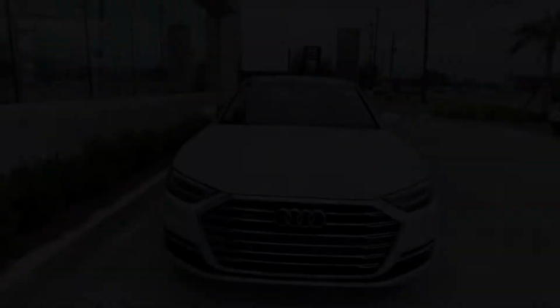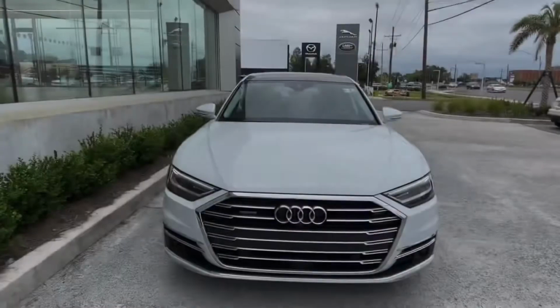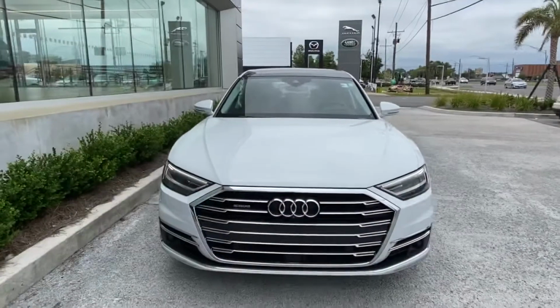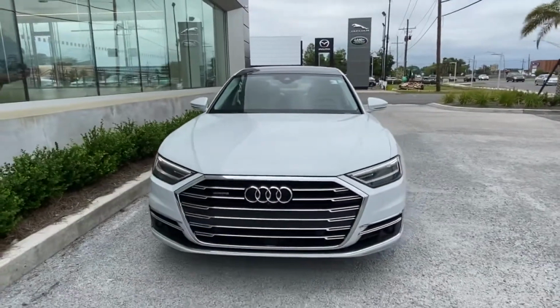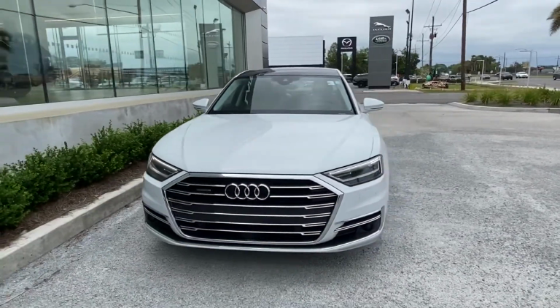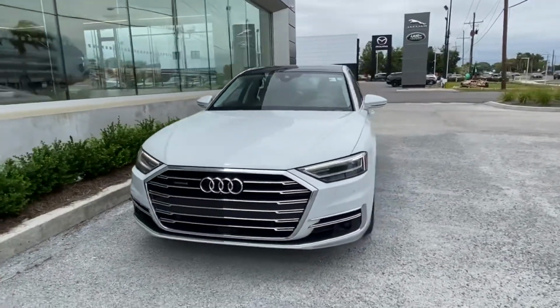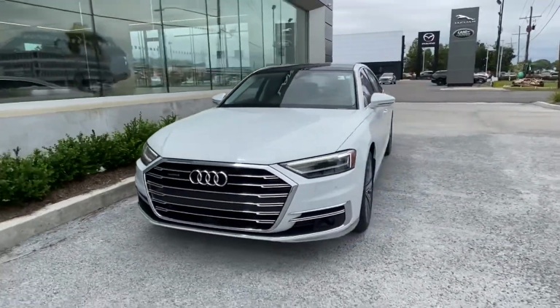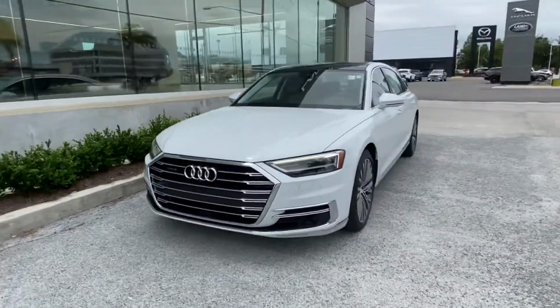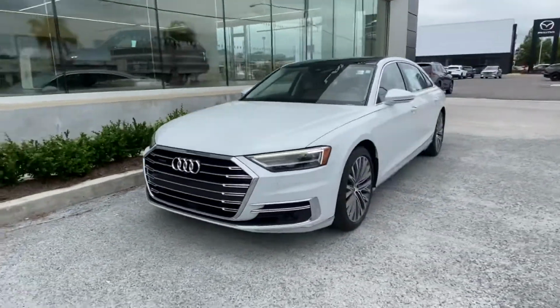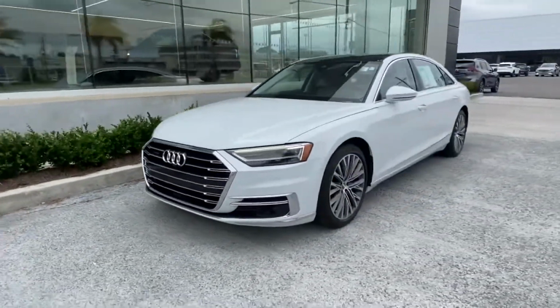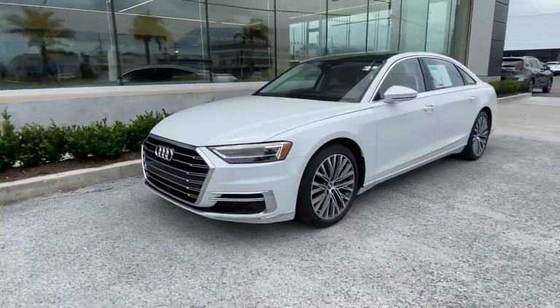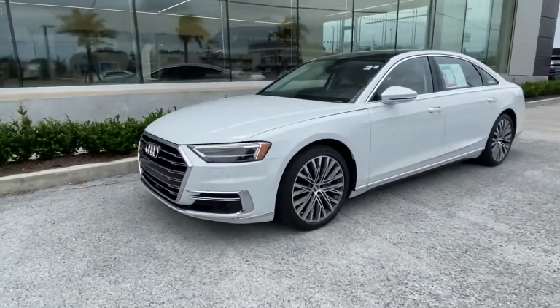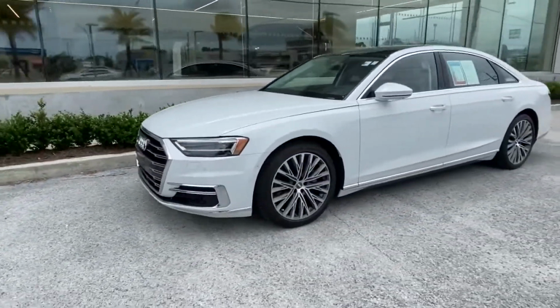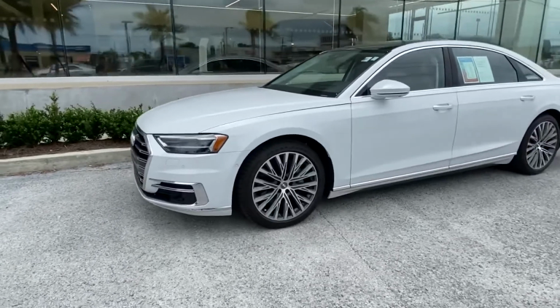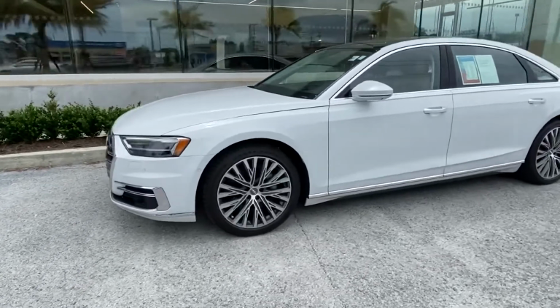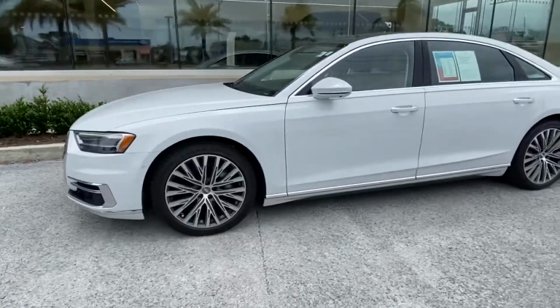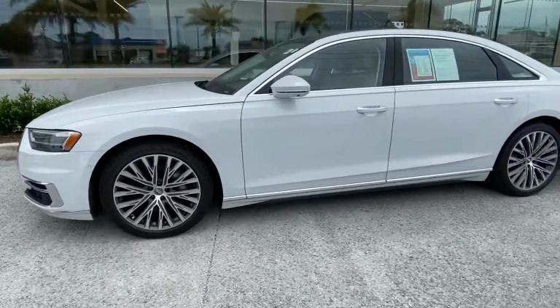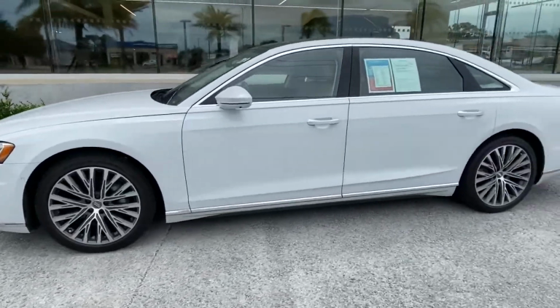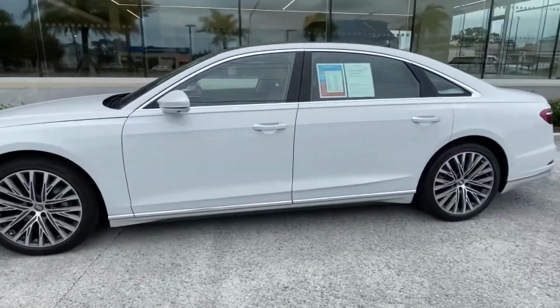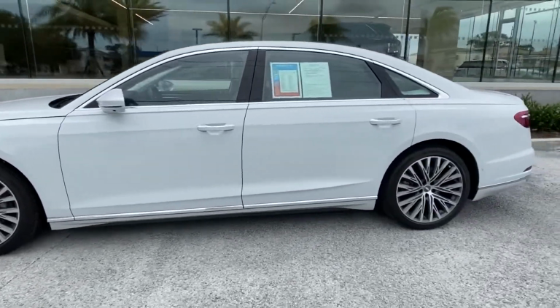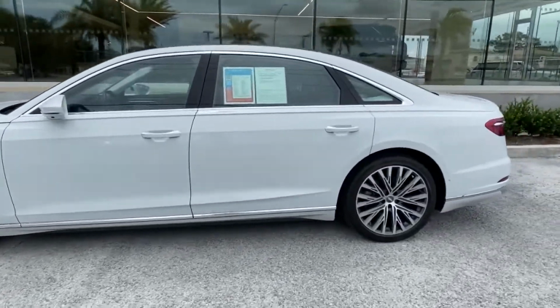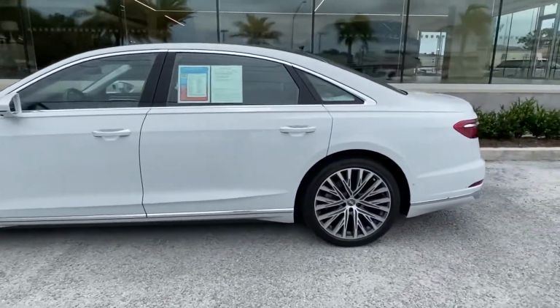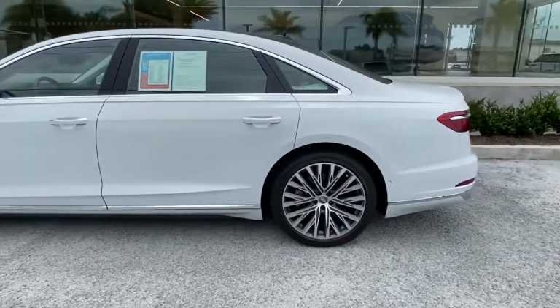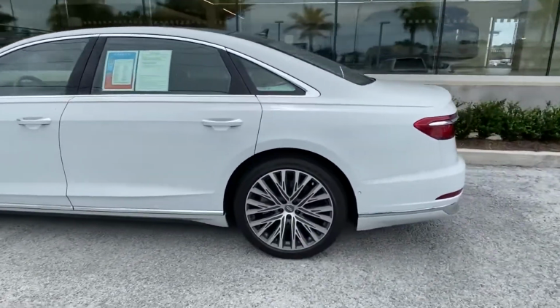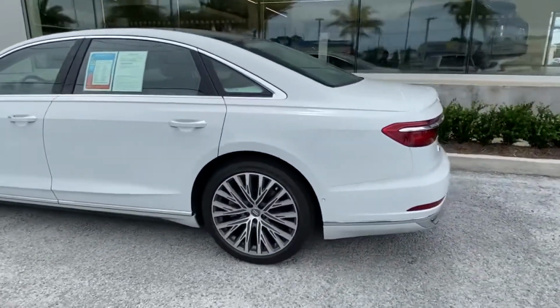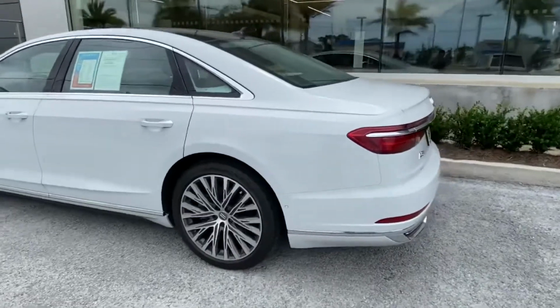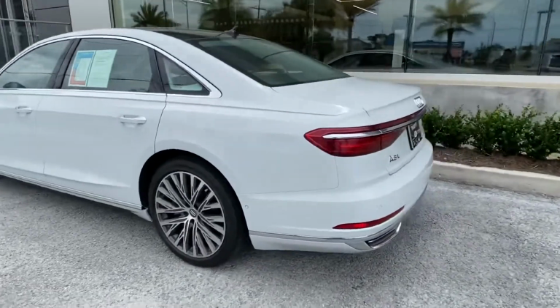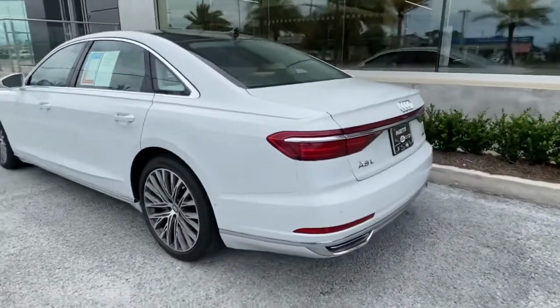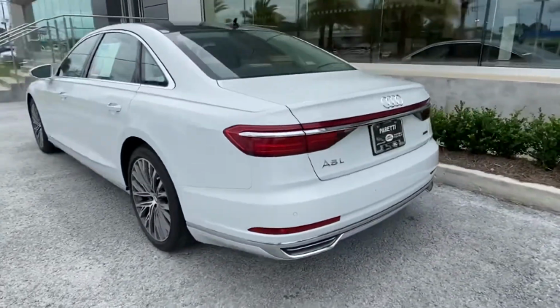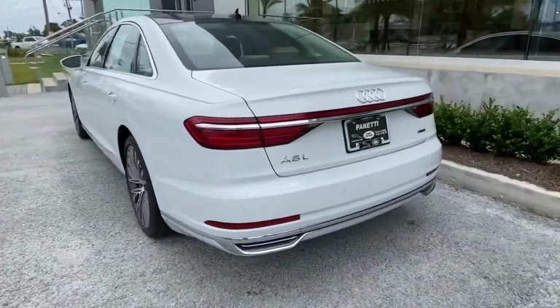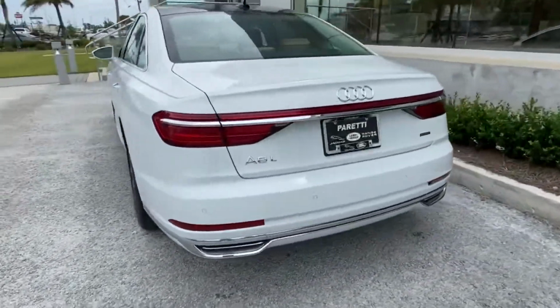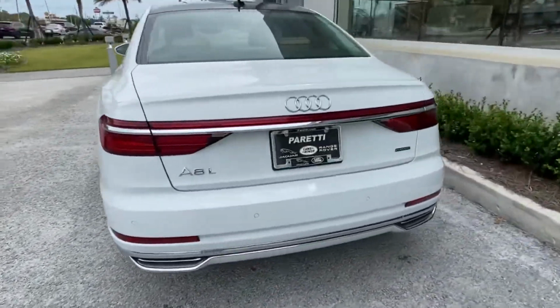Thank you for choosing Peretti Family Dealers for your next vehicle purchase. Today we have our pre-owned 2019 Audi A8L TFSI. This vehicle has 28,000 miles on it with a gorgeous white exterior.